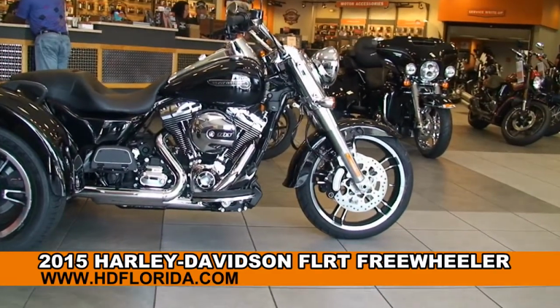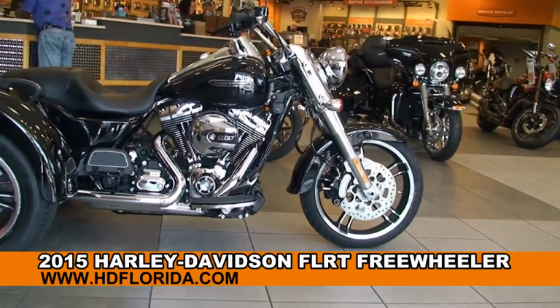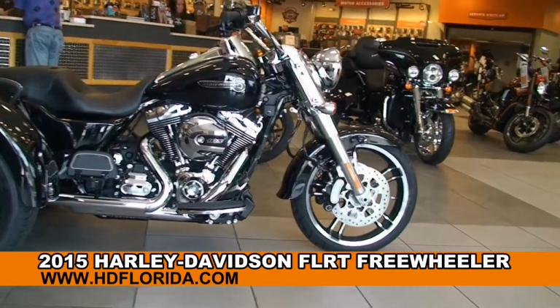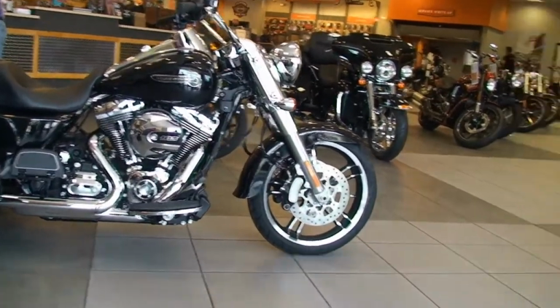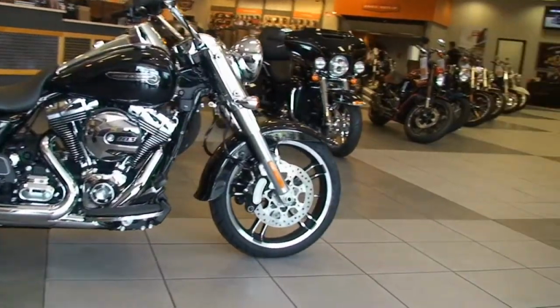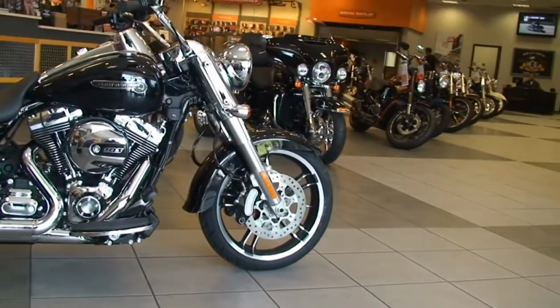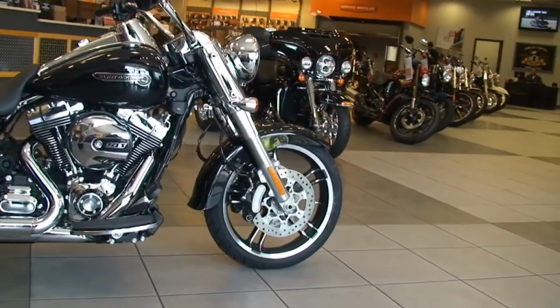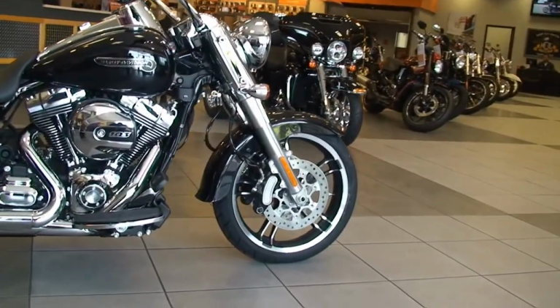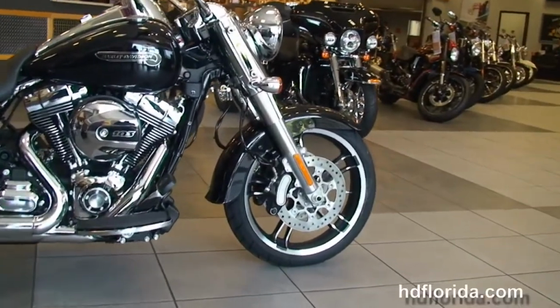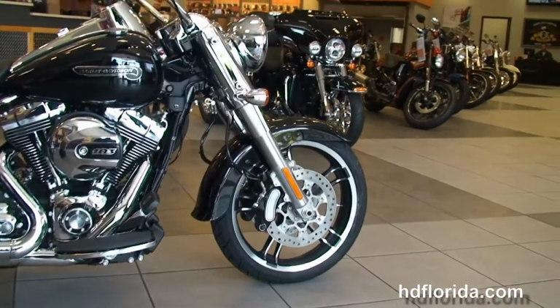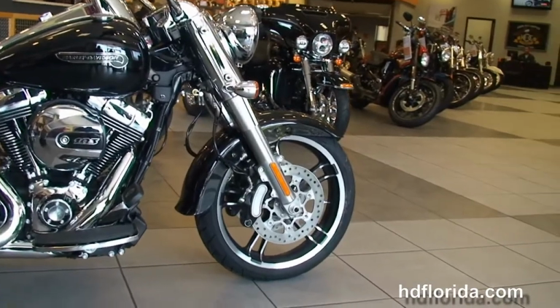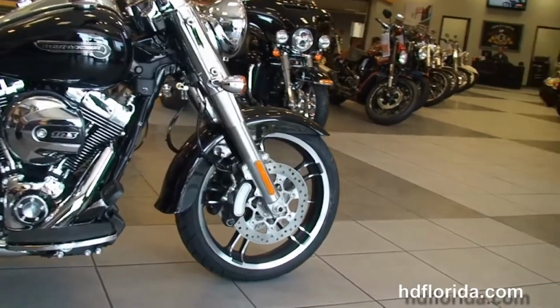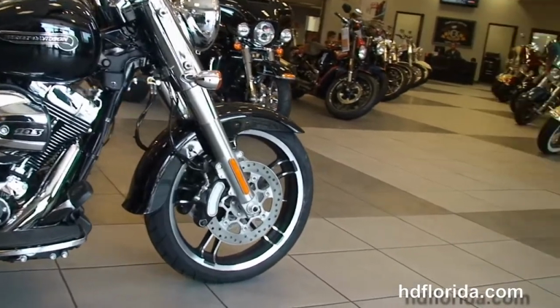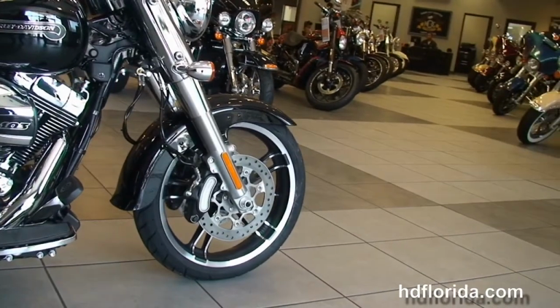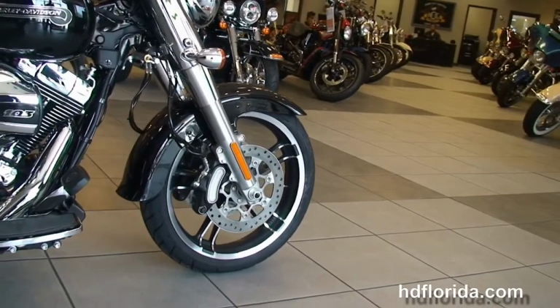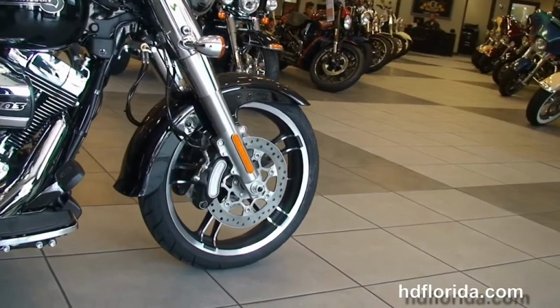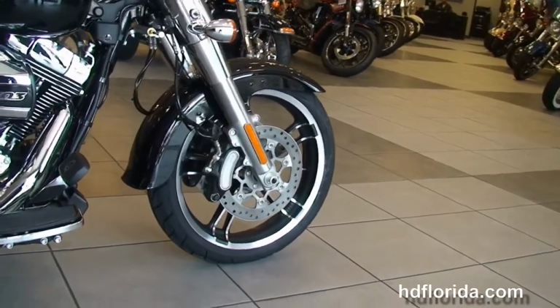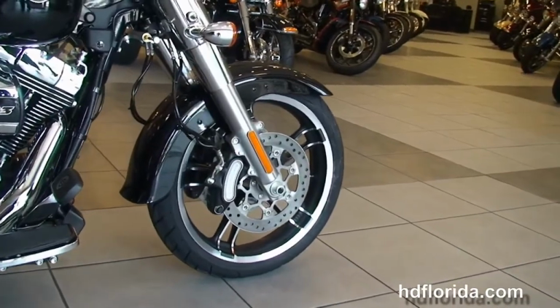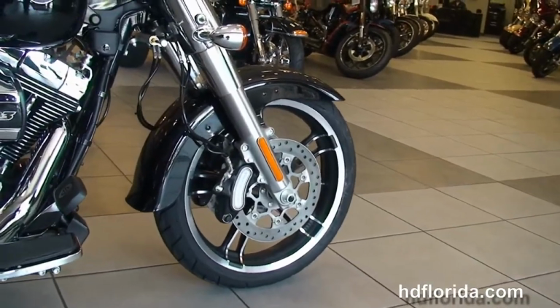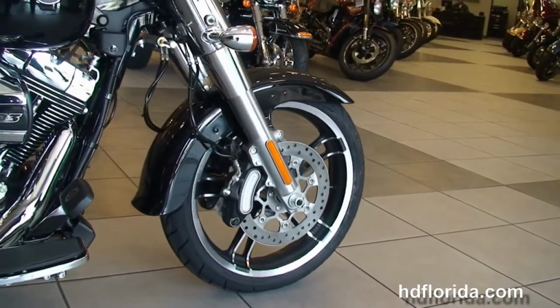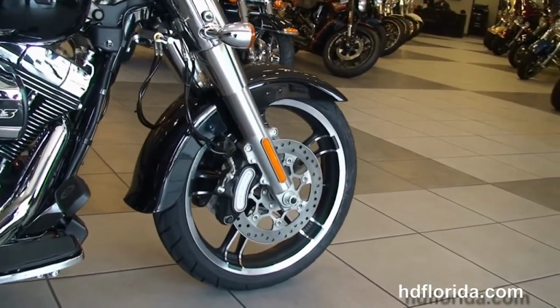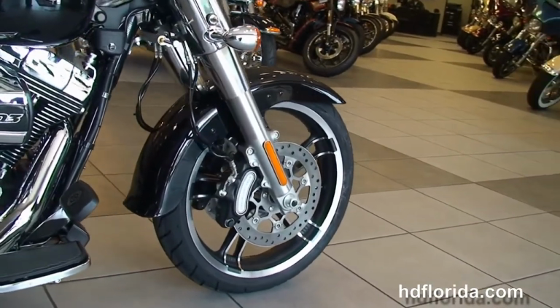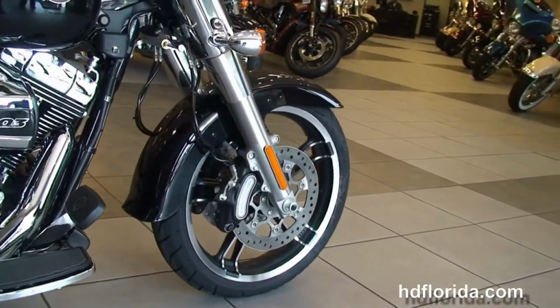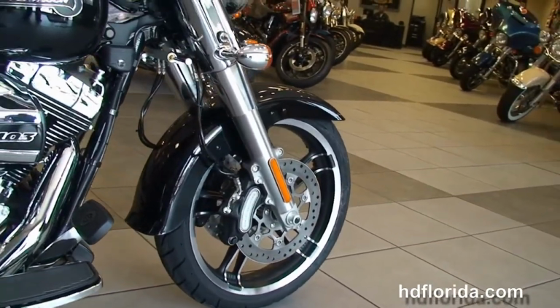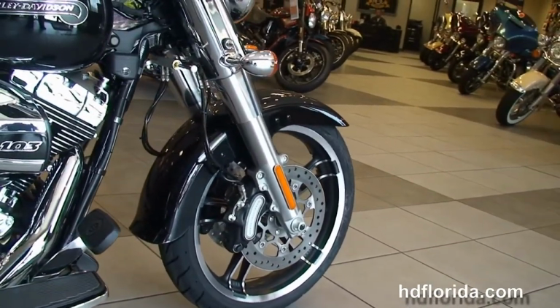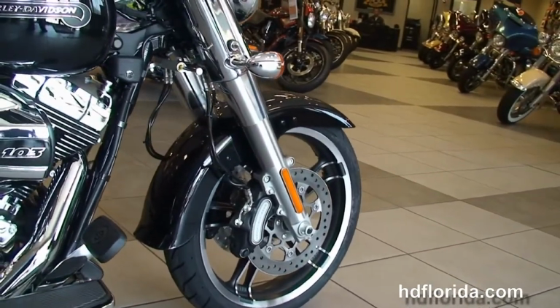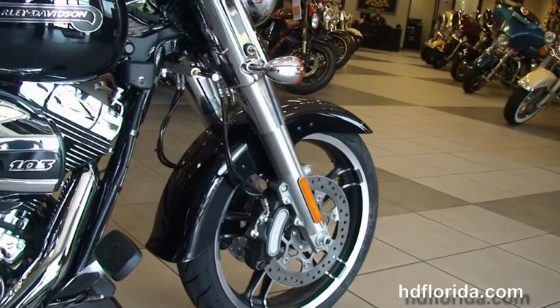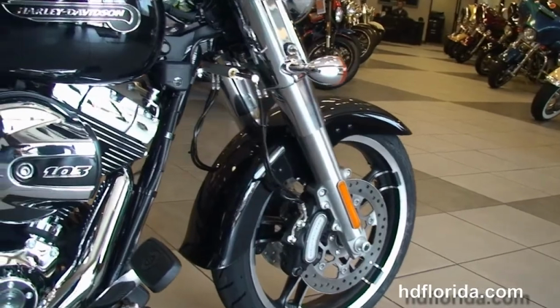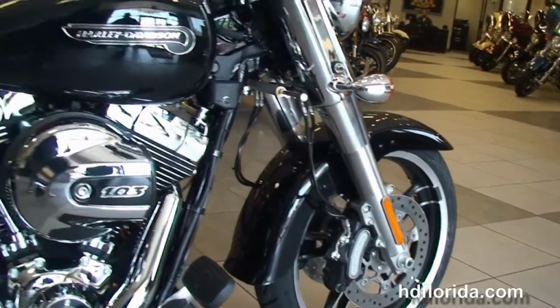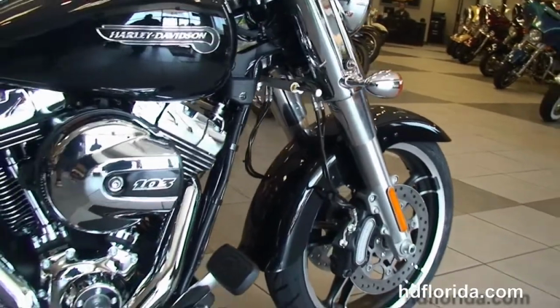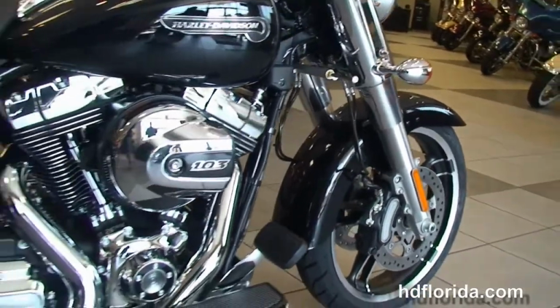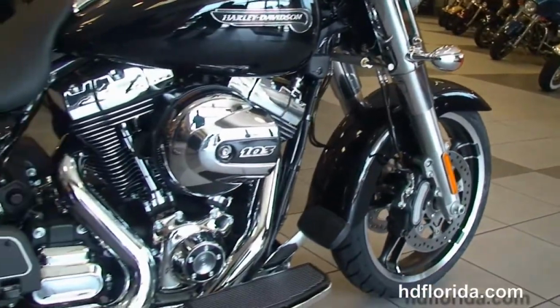The Freewheeler starts out front with the all-new redesigned front end. We've got the 19 inch Enforcer wheels, the six piston Brembo calipers, and the low profile front fender.